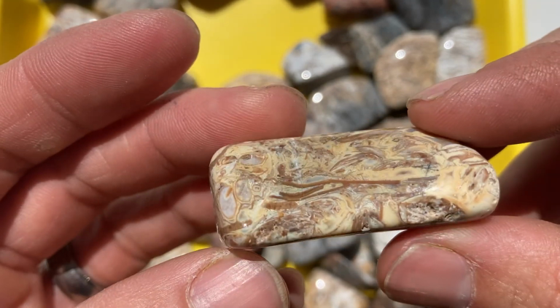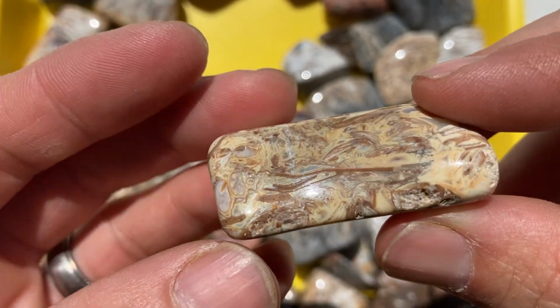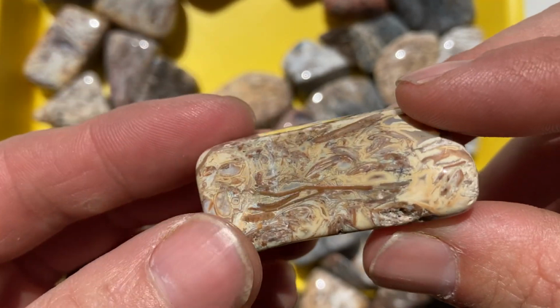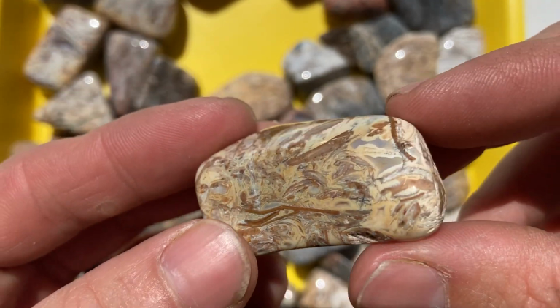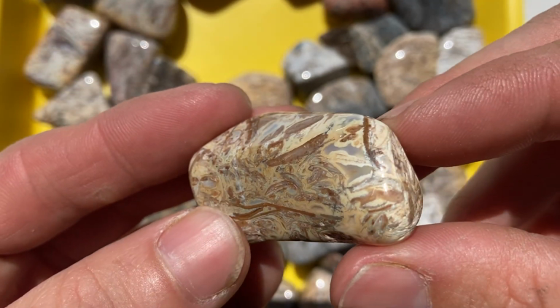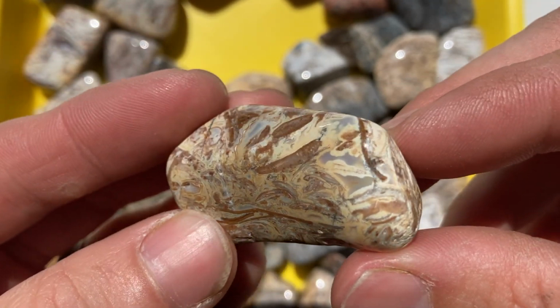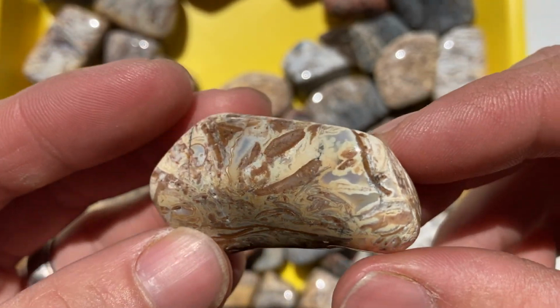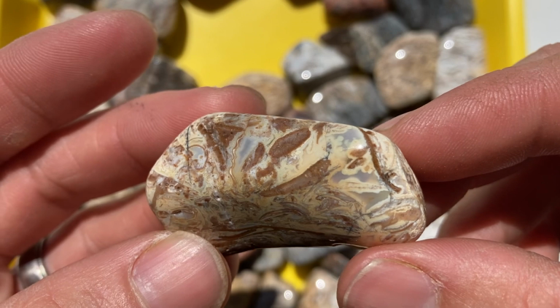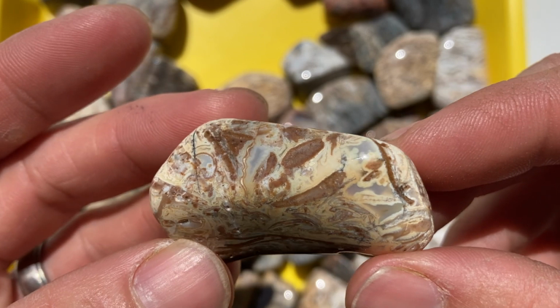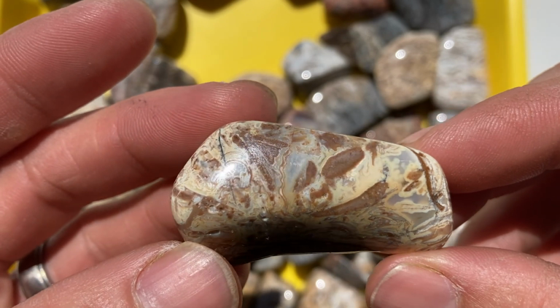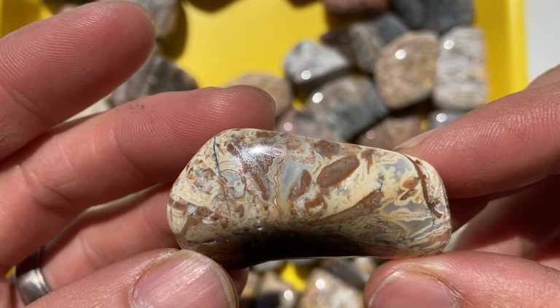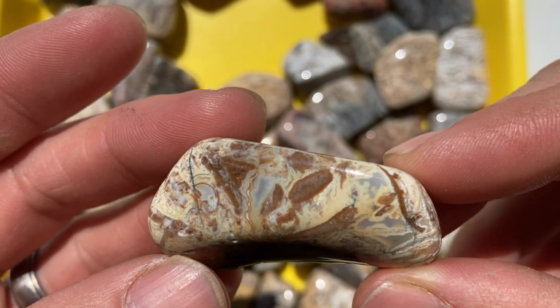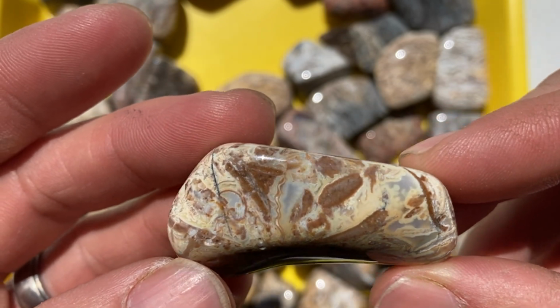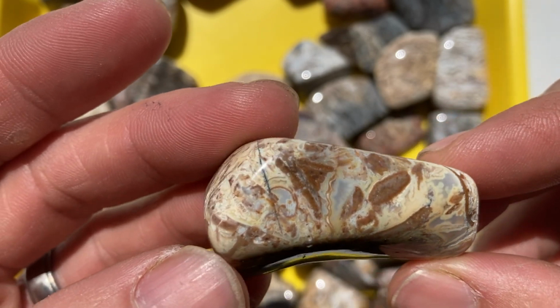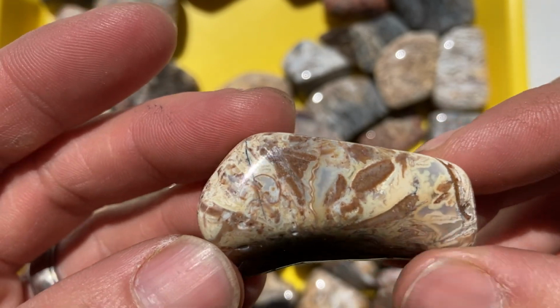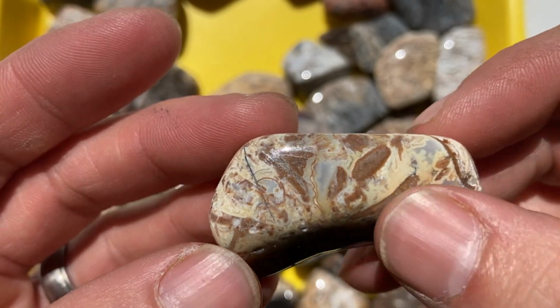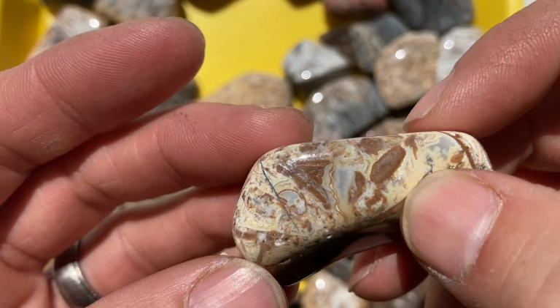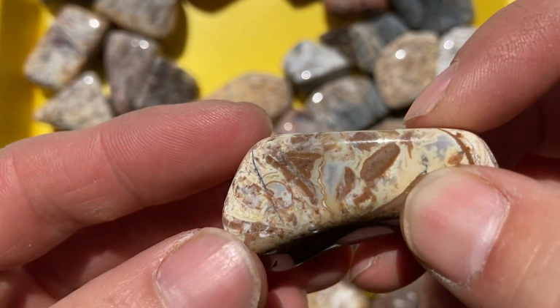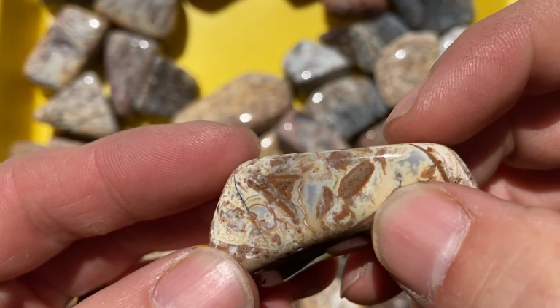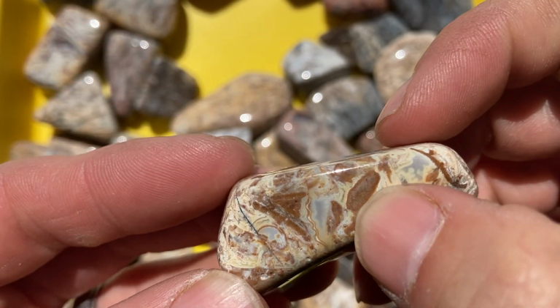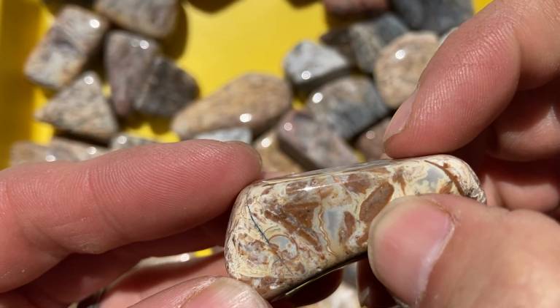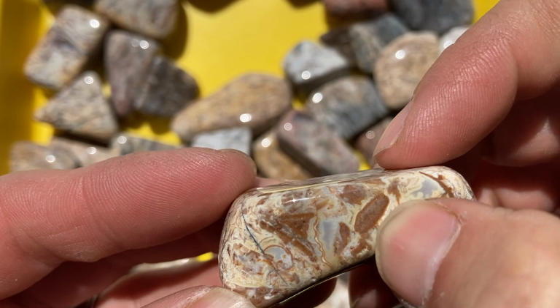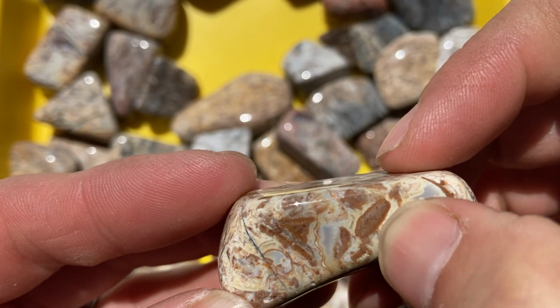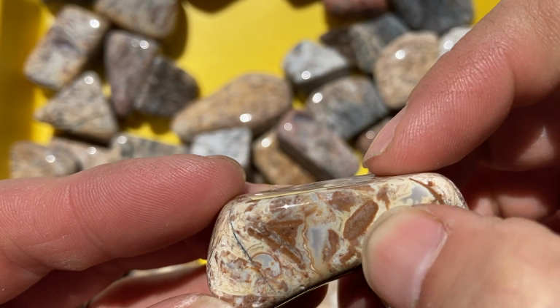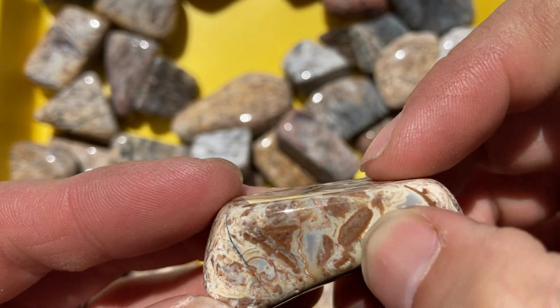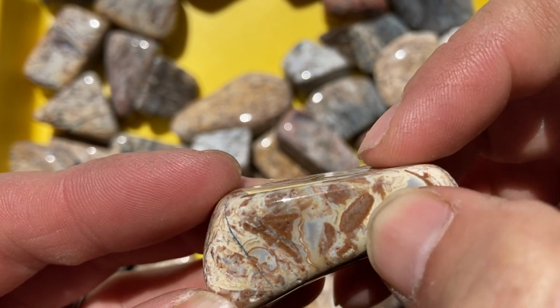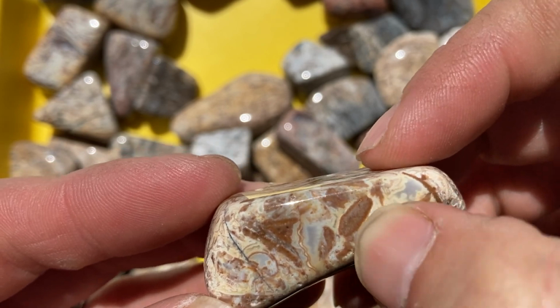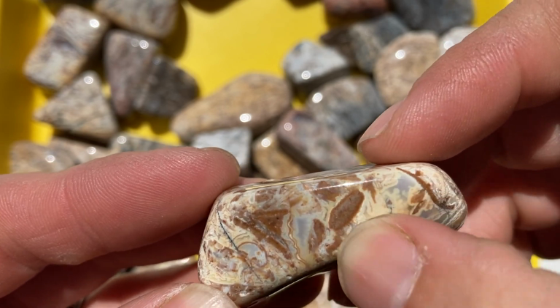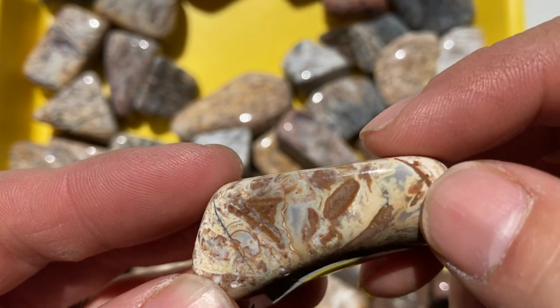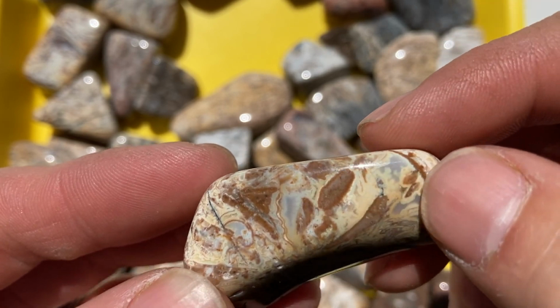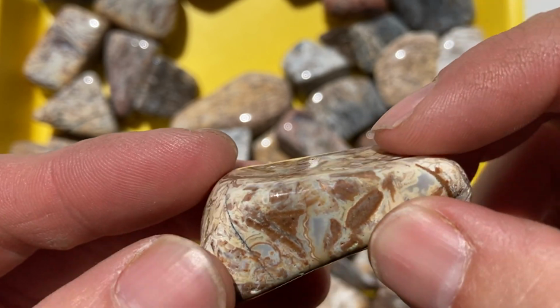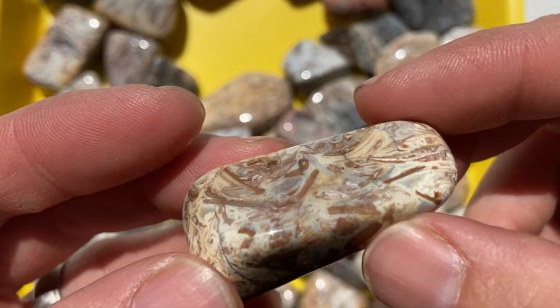This is one of my favorites here — it's a good one. You can see all the pockets of agate, and it's got some bryozoan right there. You'll see a cool picture of that through the microscope. It's really neat.